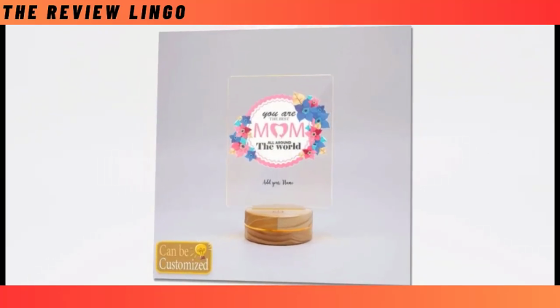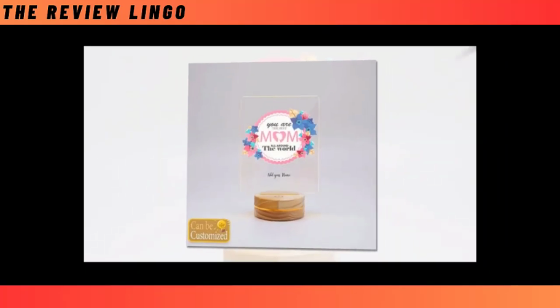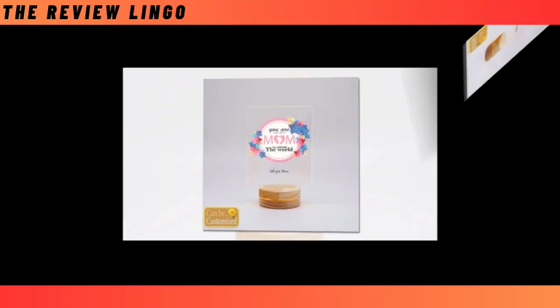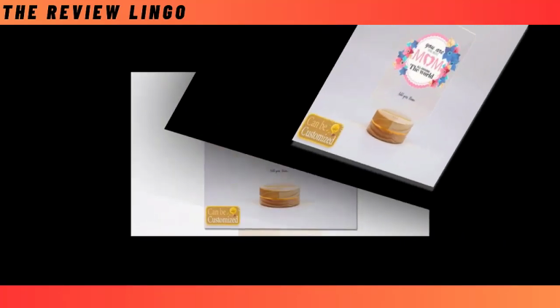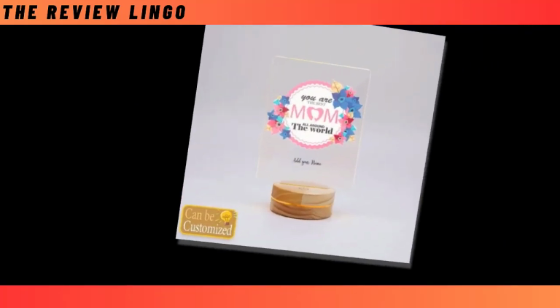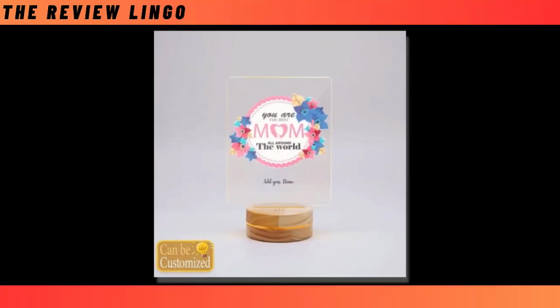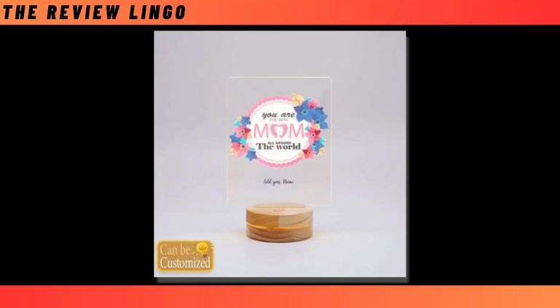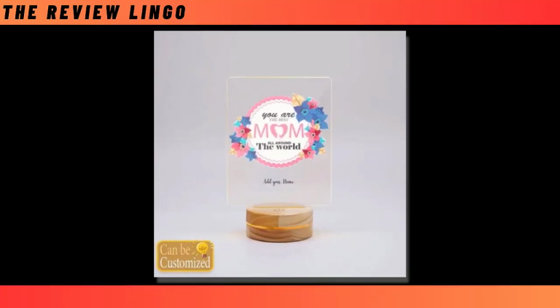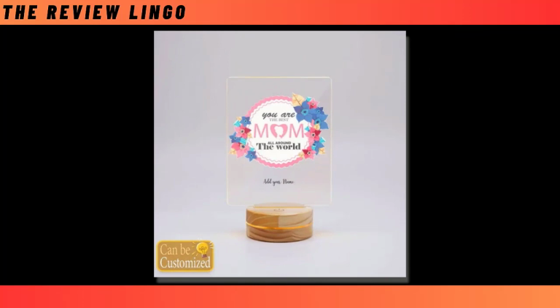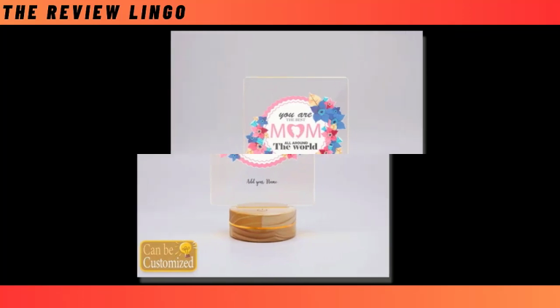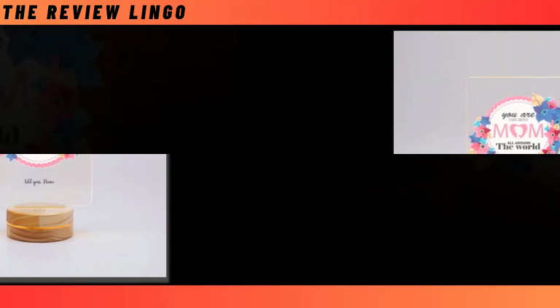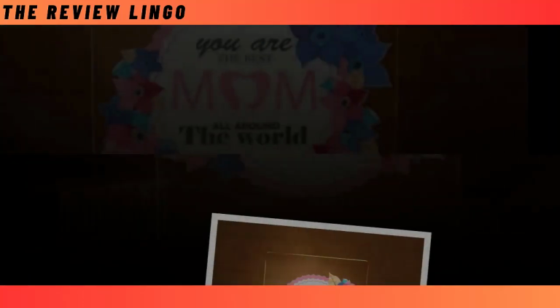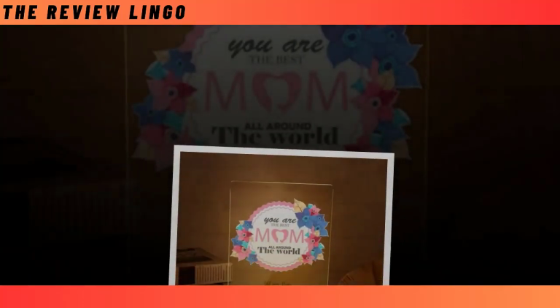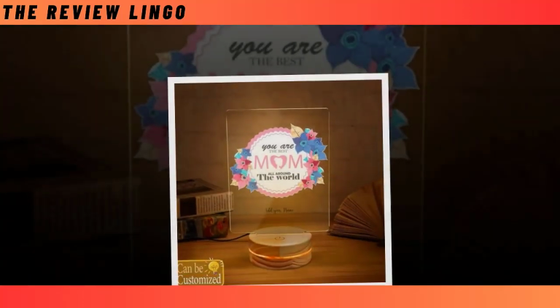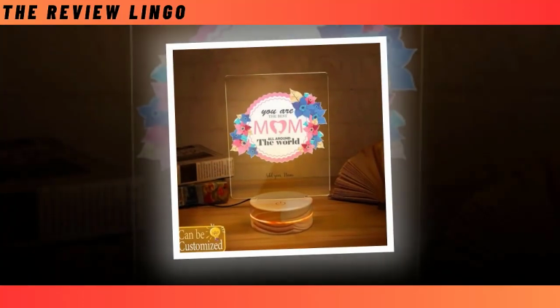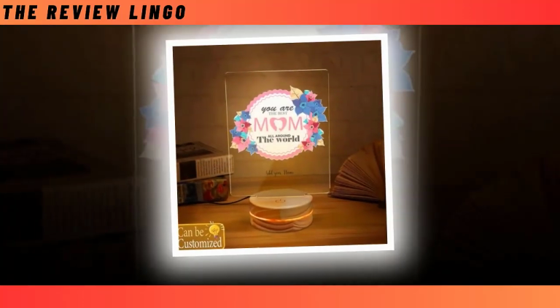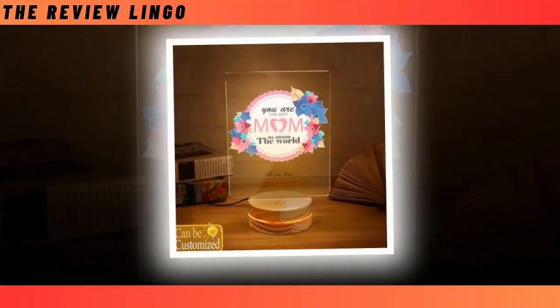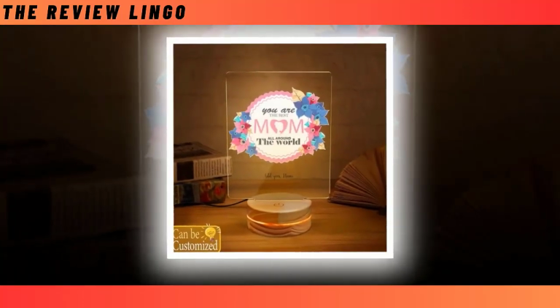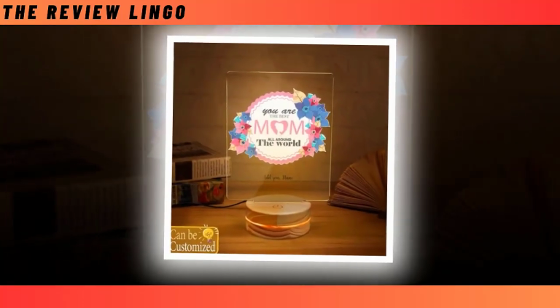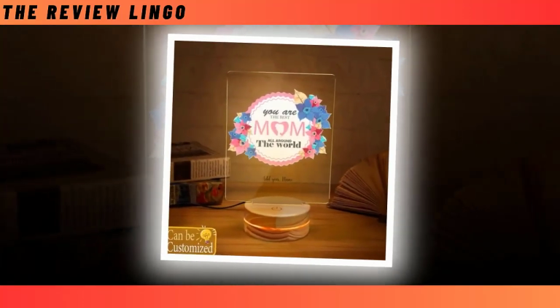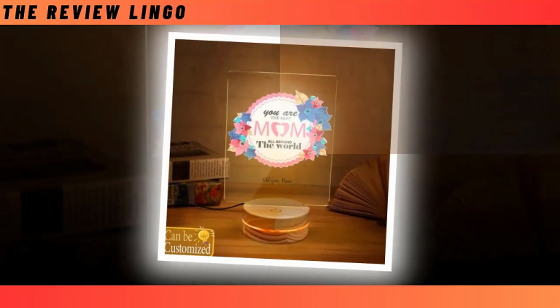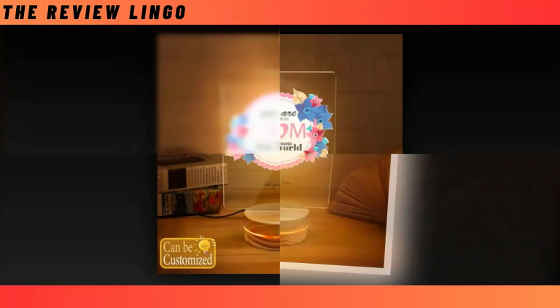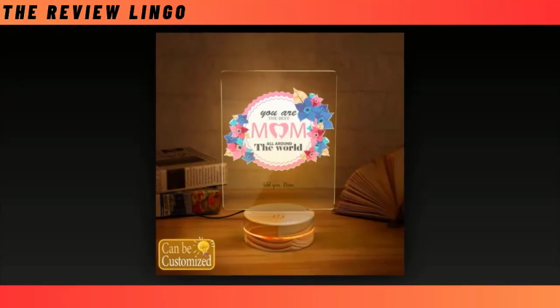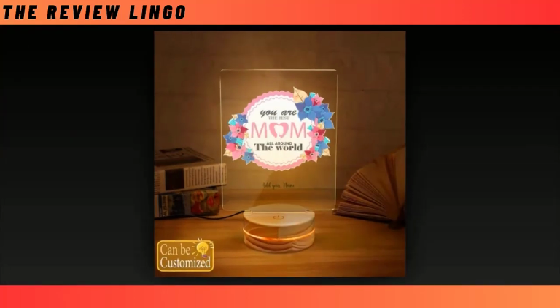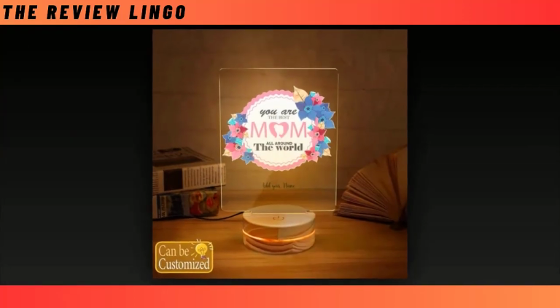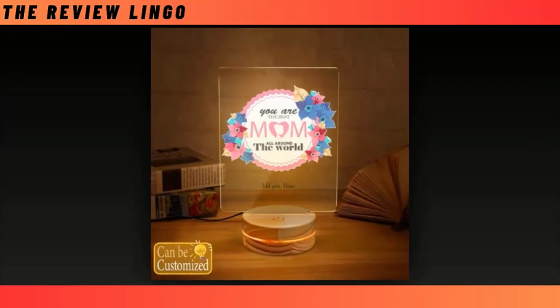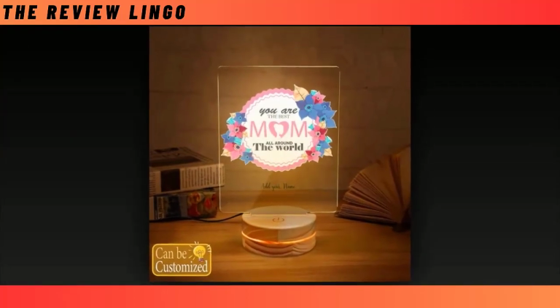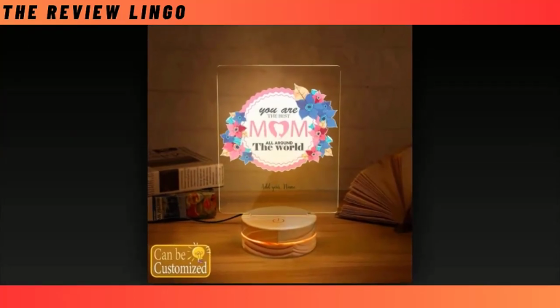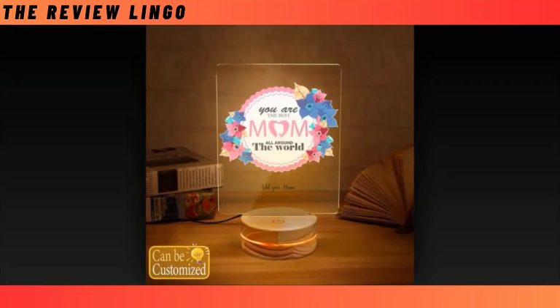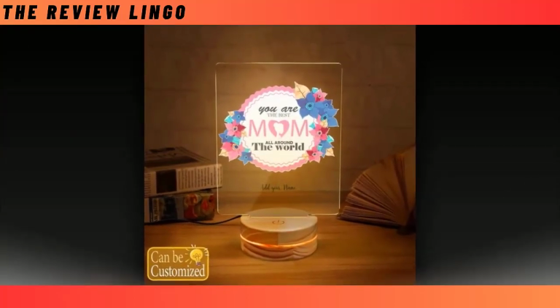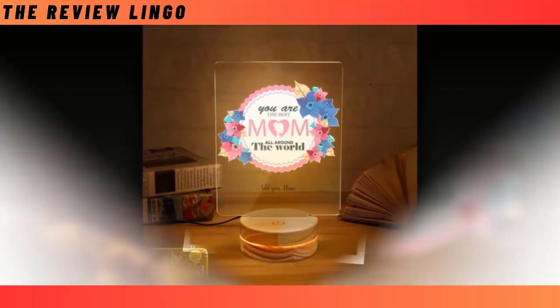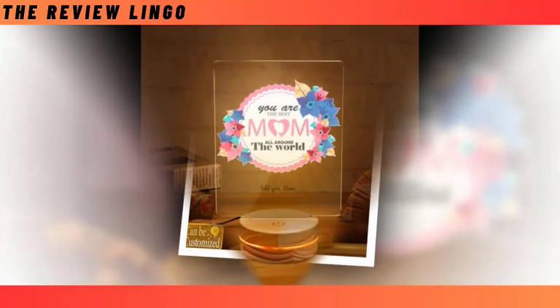Combining trendy design with cutting-edge technology, this lamp serves as both impressive home decor and a perfect gift idea for mom. Featuring a smart touch button, changing colors is as easy as a press. With the auto-color changing mode, the ambience of any room can be transformed effortlessly.